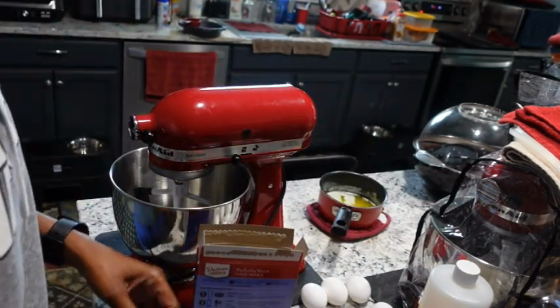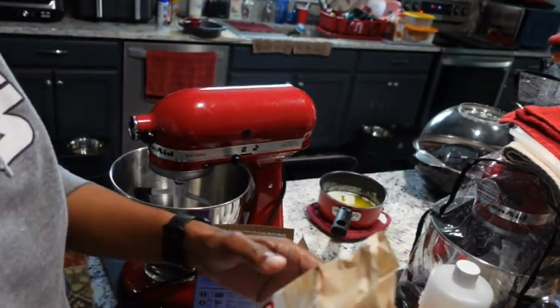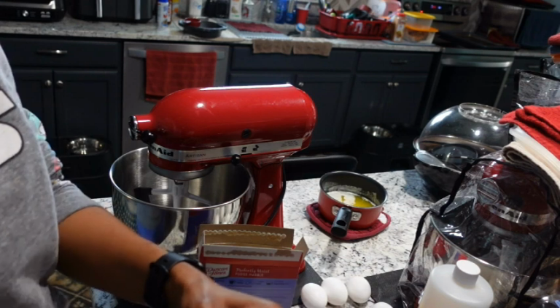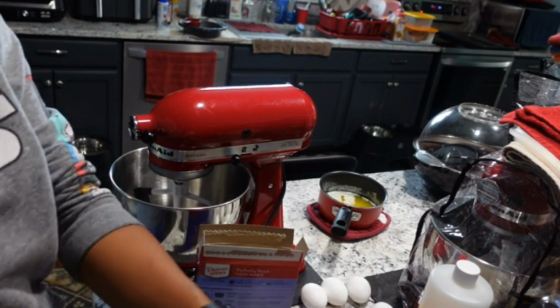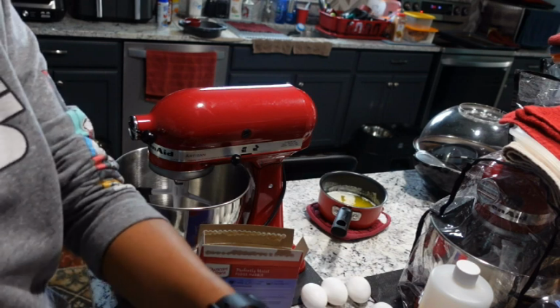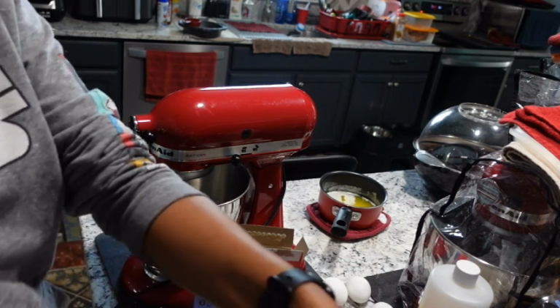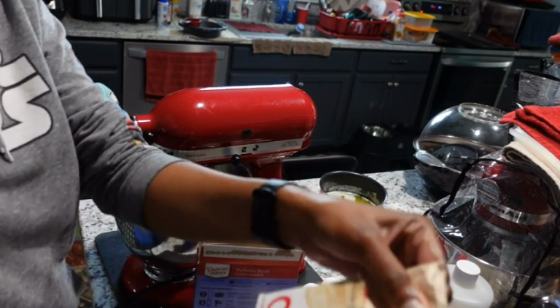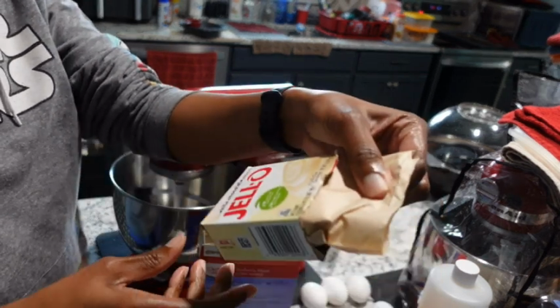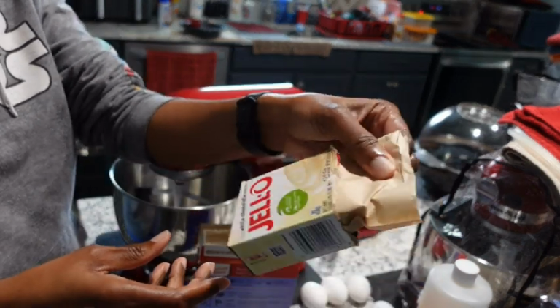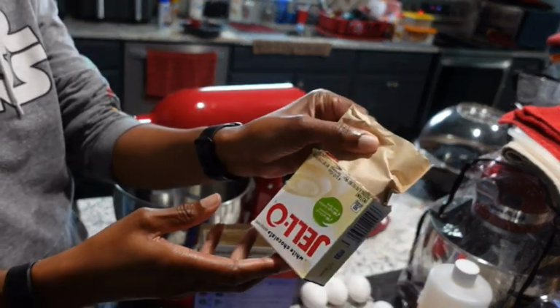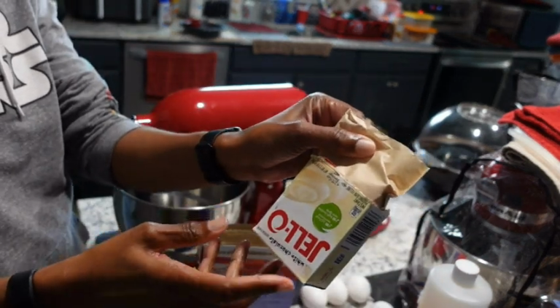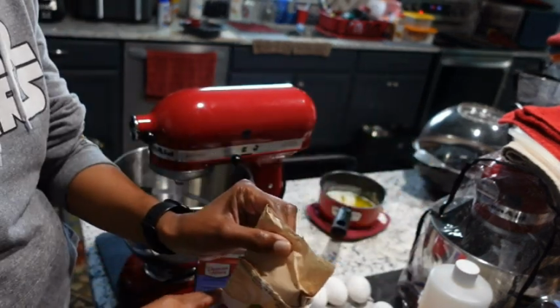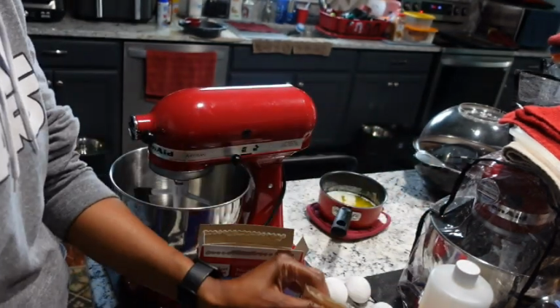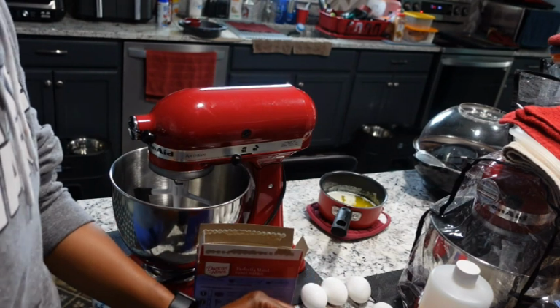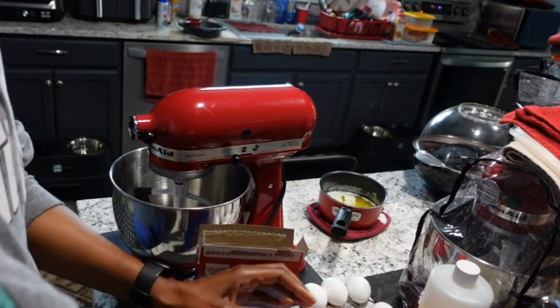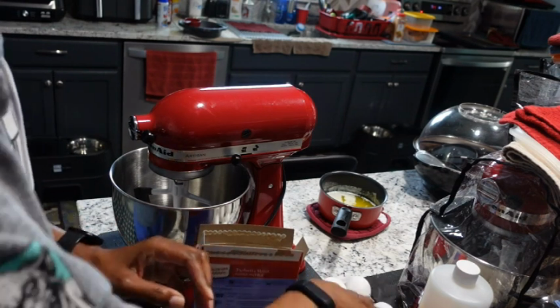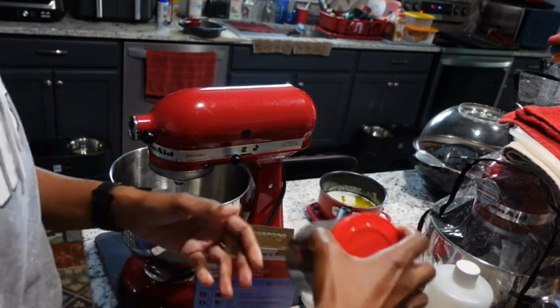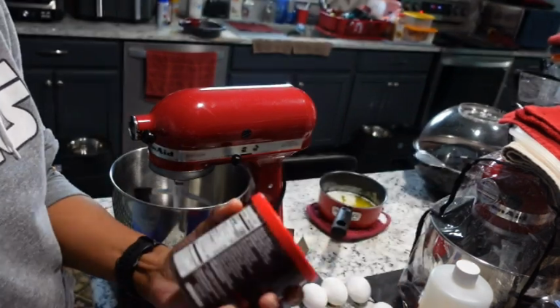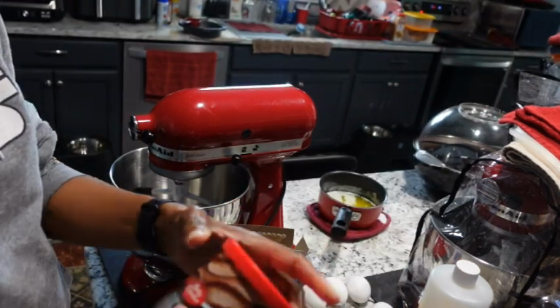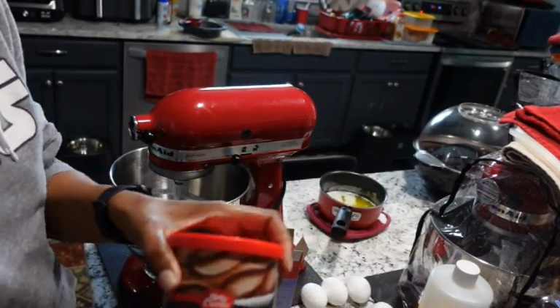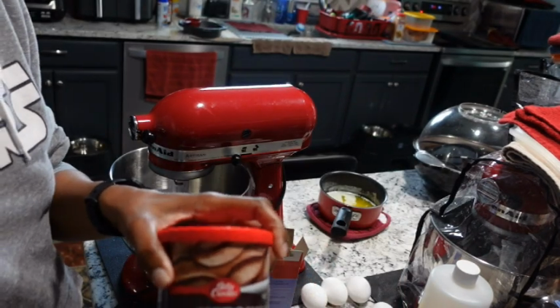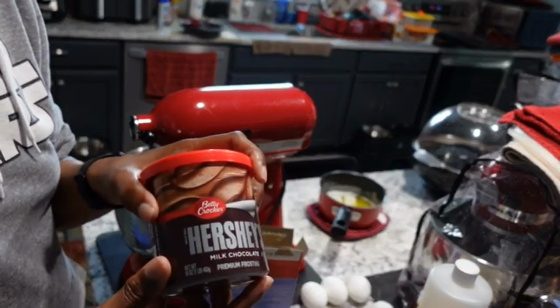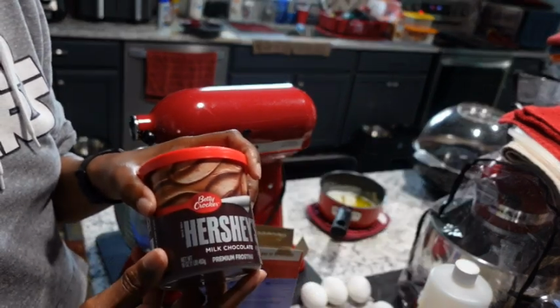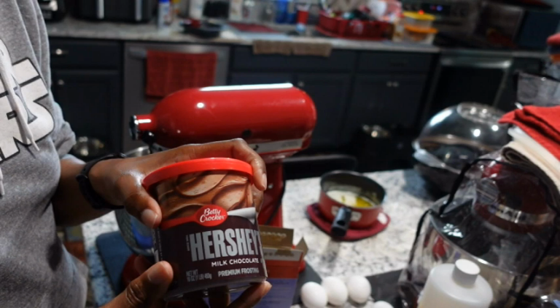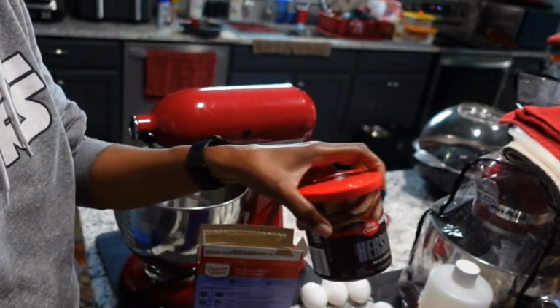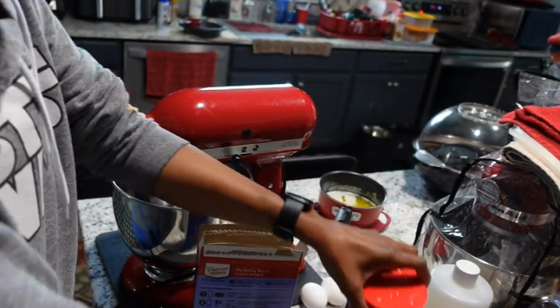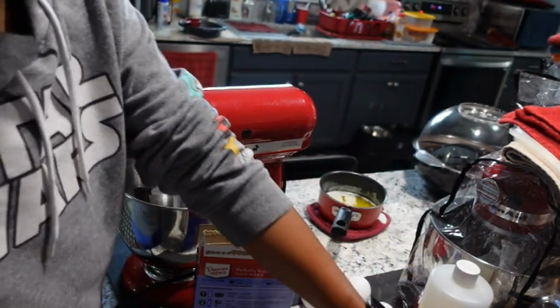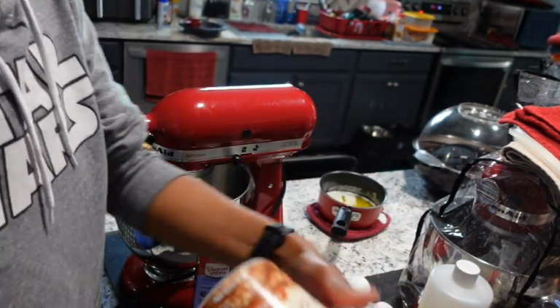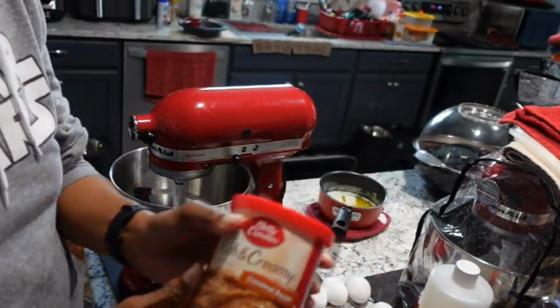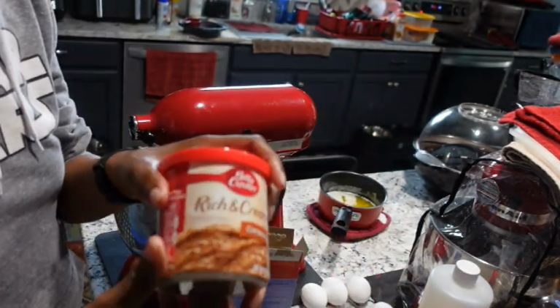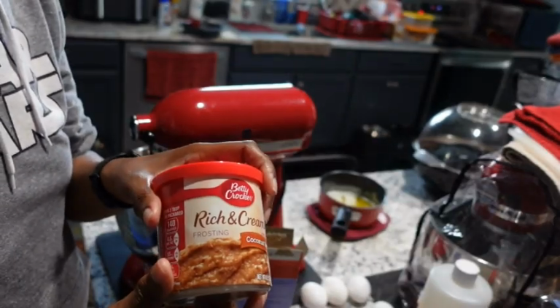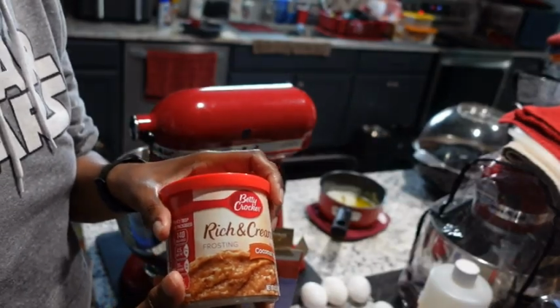I'm also going to add this white chocolate pudding mix — it's the 3.4 ounce box. There's the Hershey's chocolate frosting, and I'm also going to use the coconut pecan frosting.